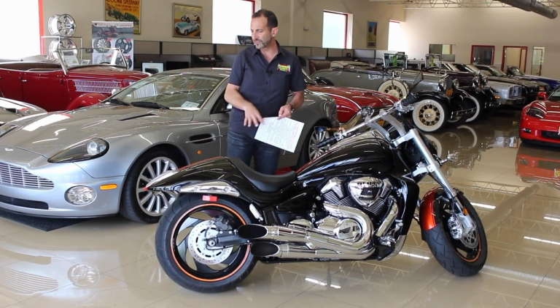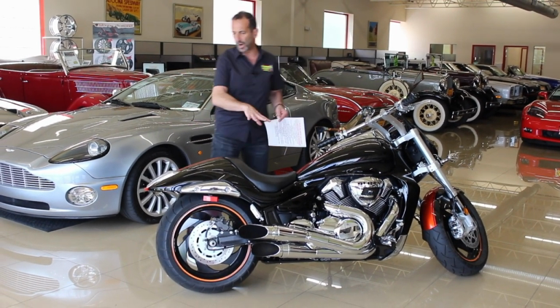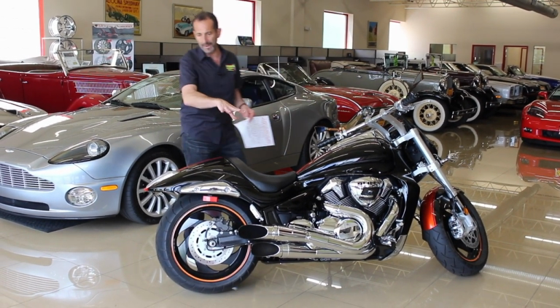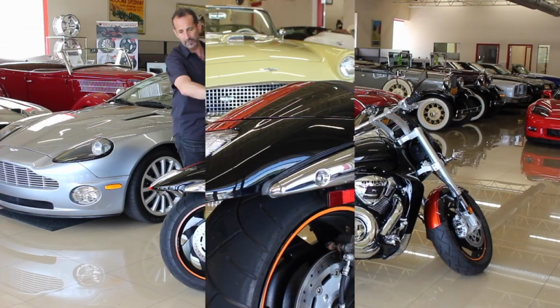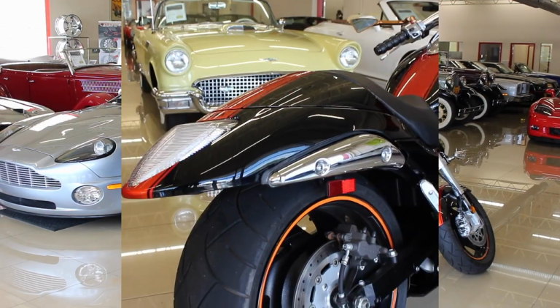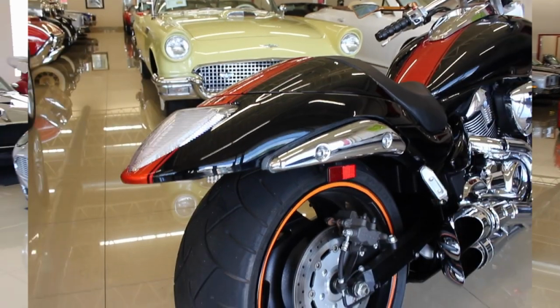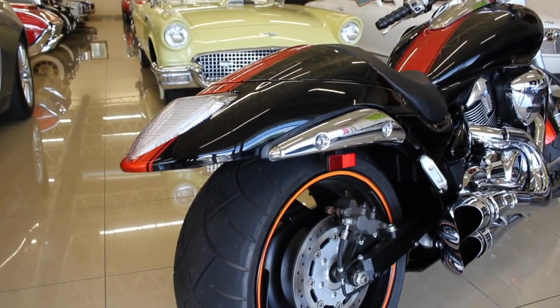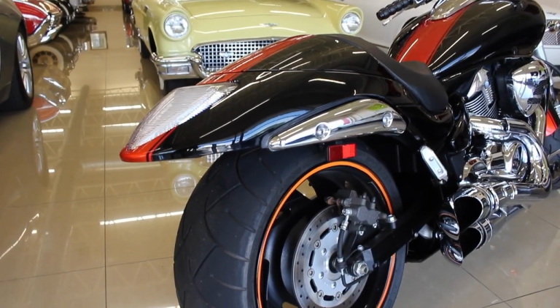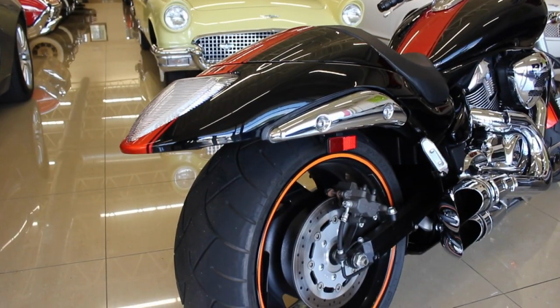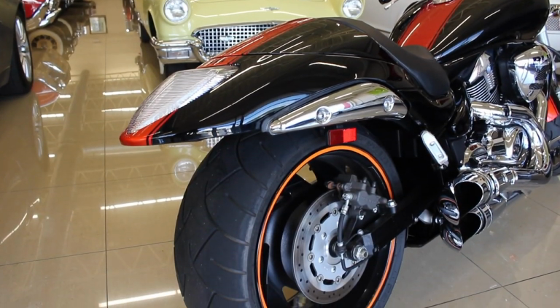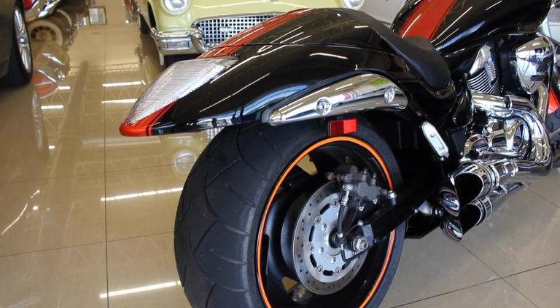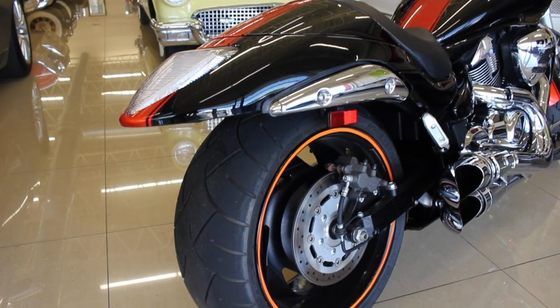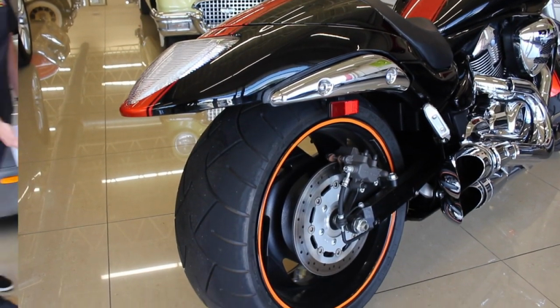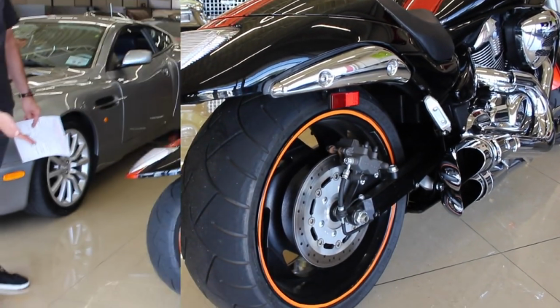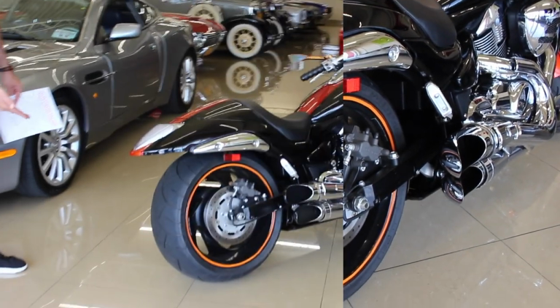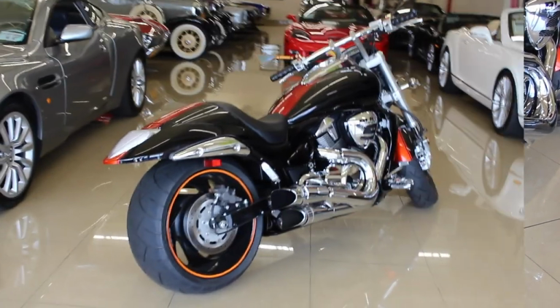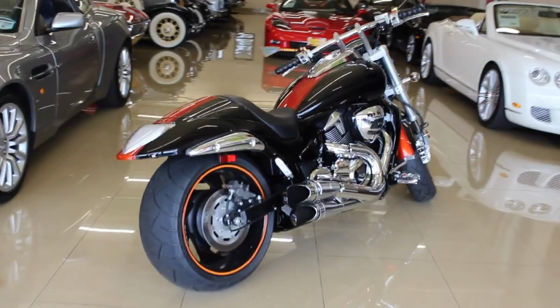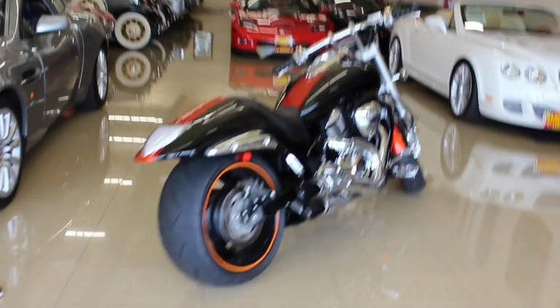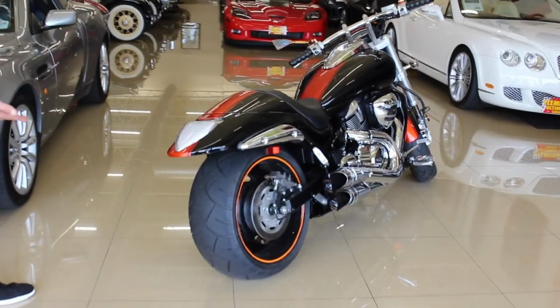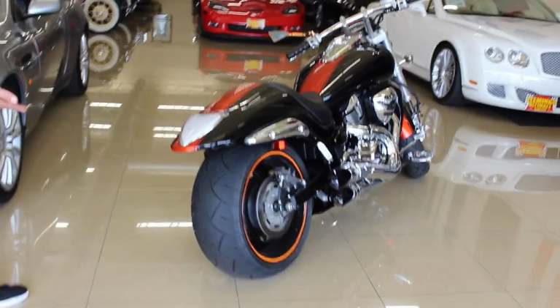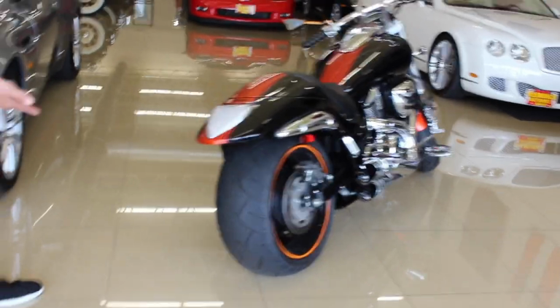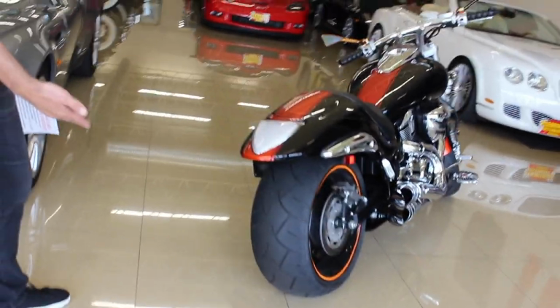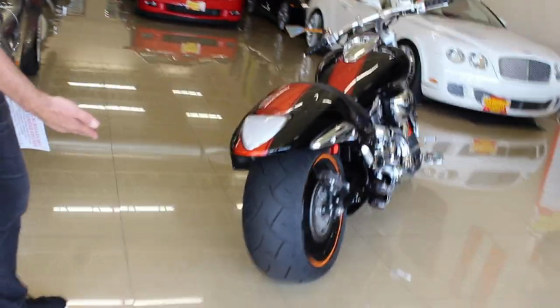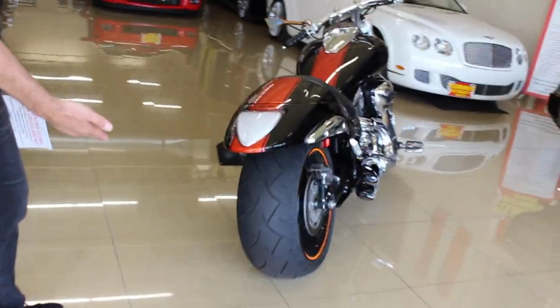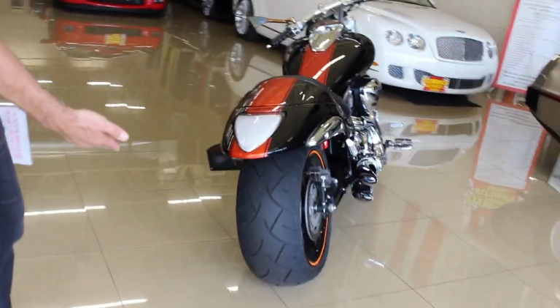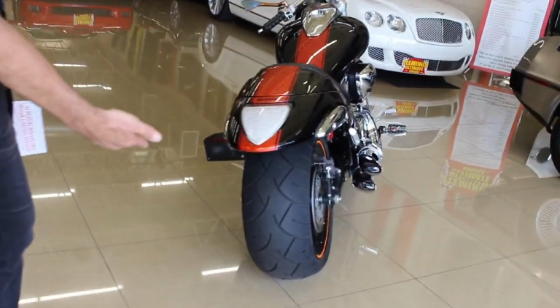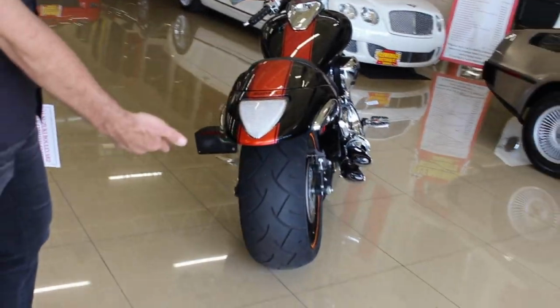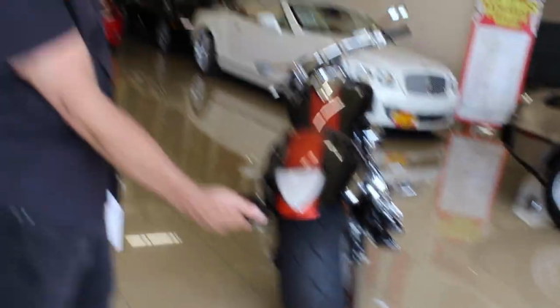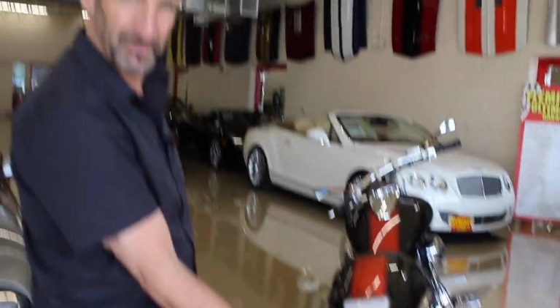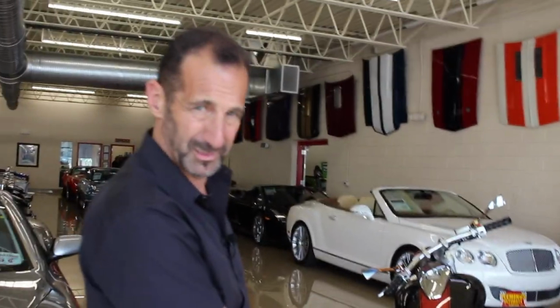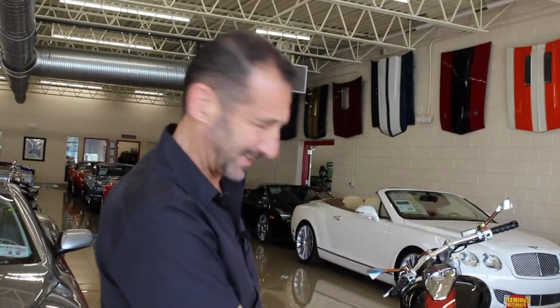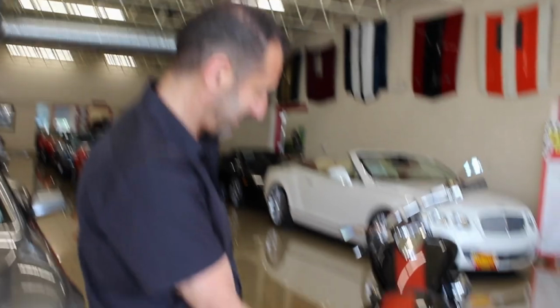And that's all back here. If we could walk around here, we're talking about a 260 tire. This is like the J-Lo of cruisers. Look at the size of that tire. Does that make my hips look big? No, the tire makes your hips look big.